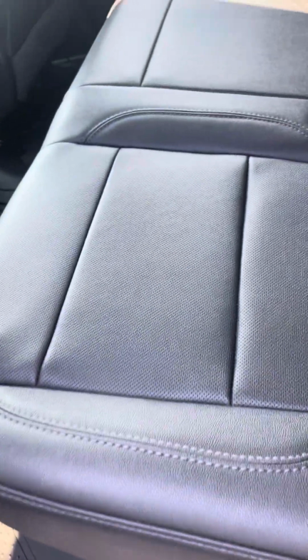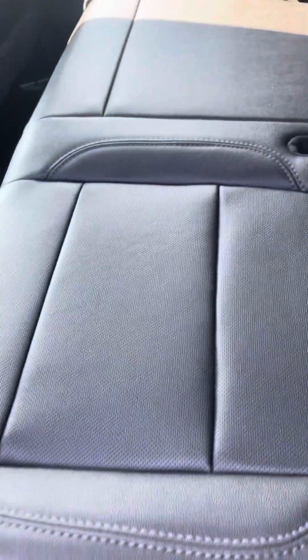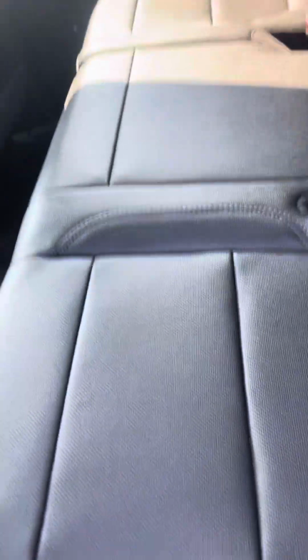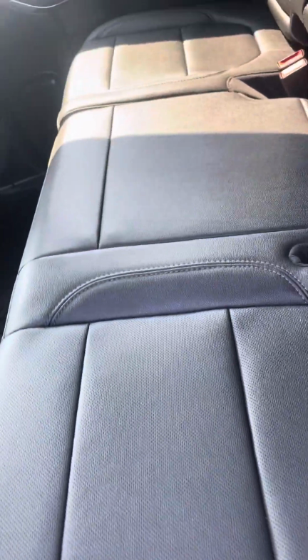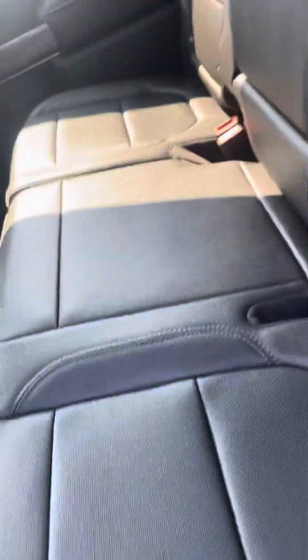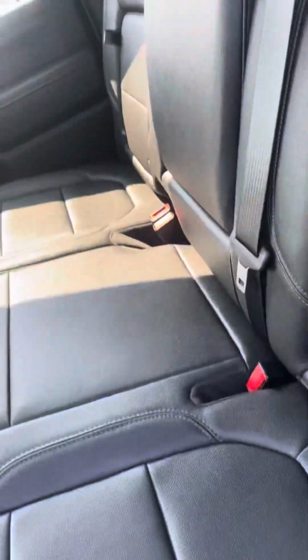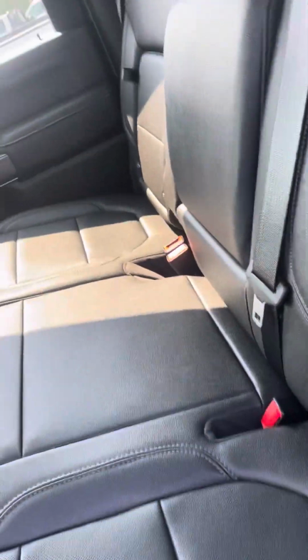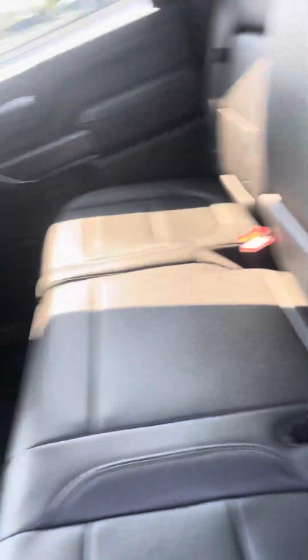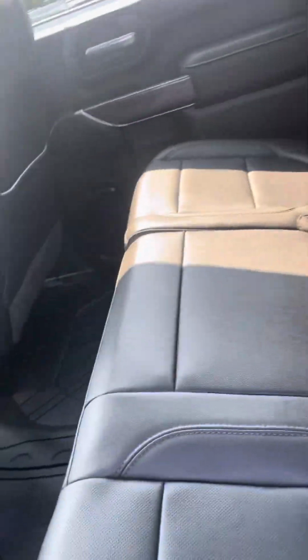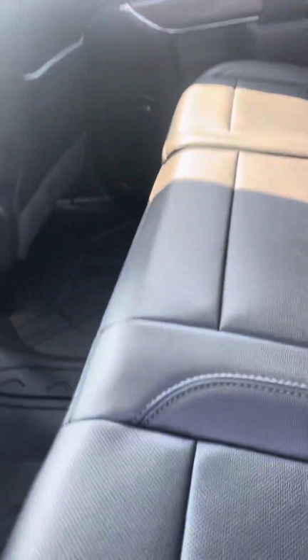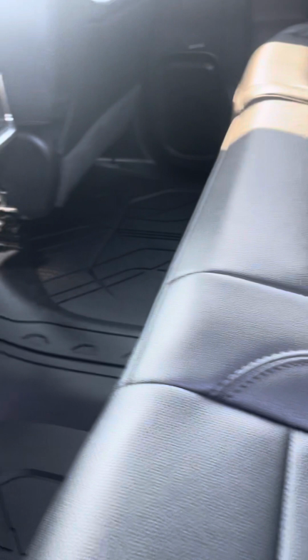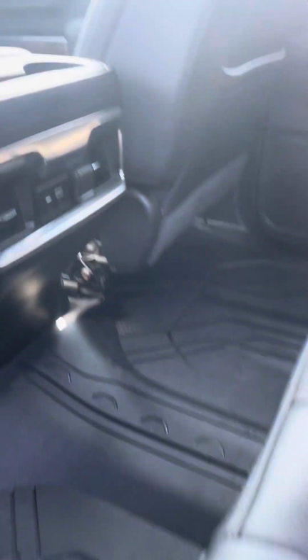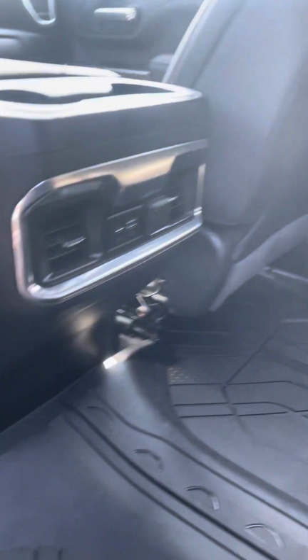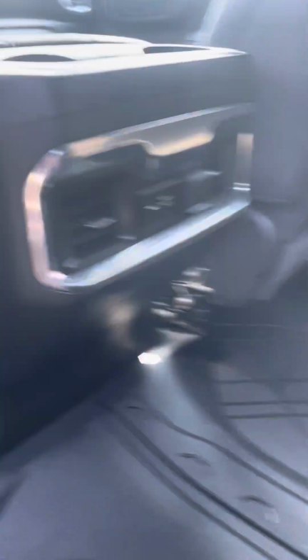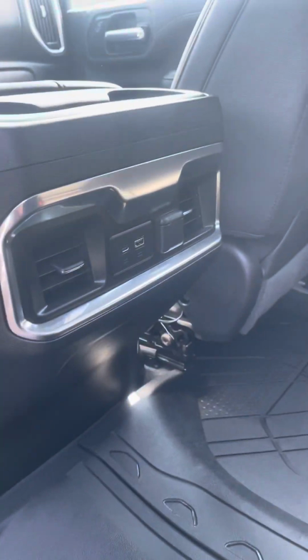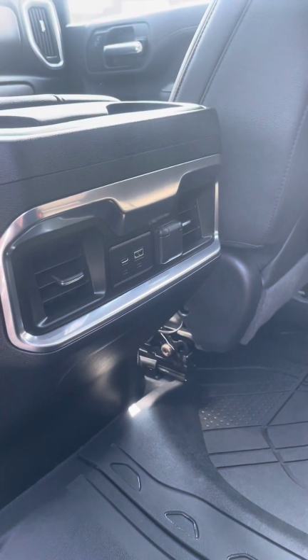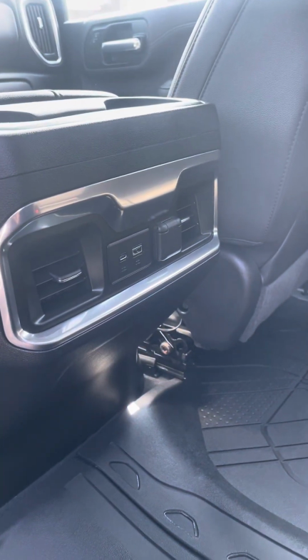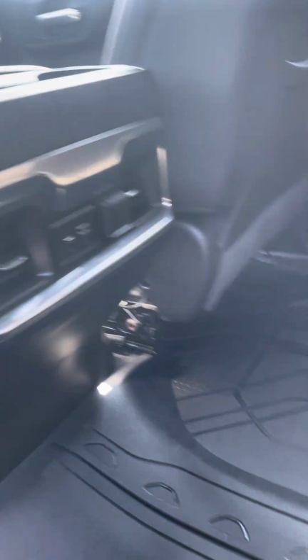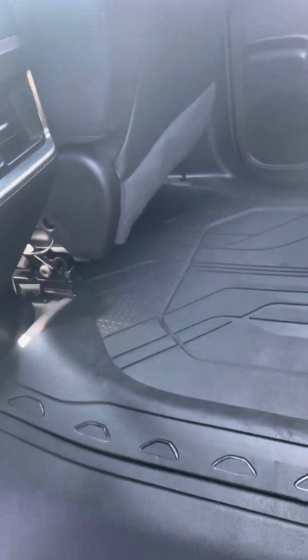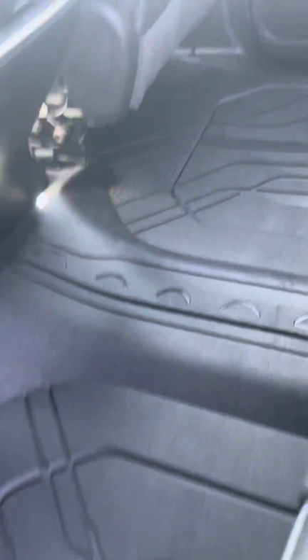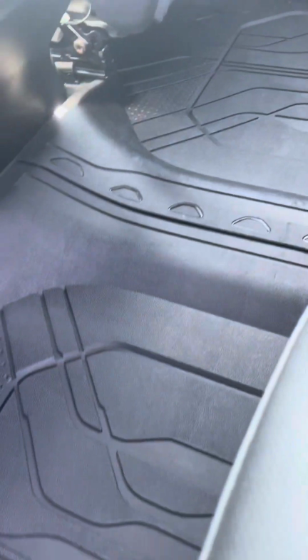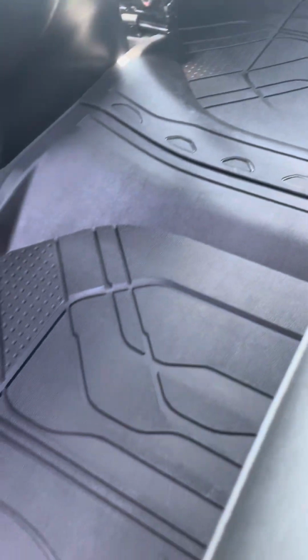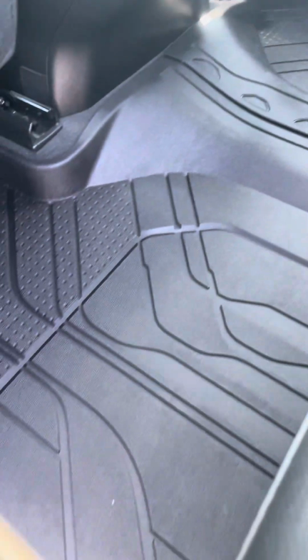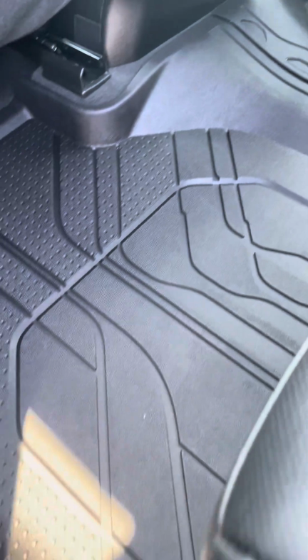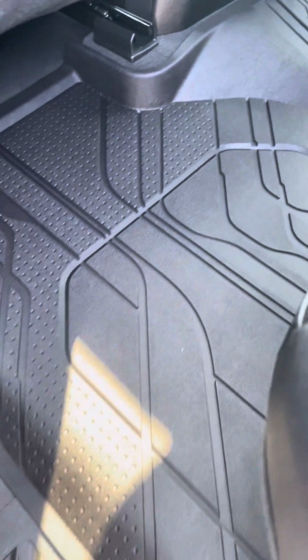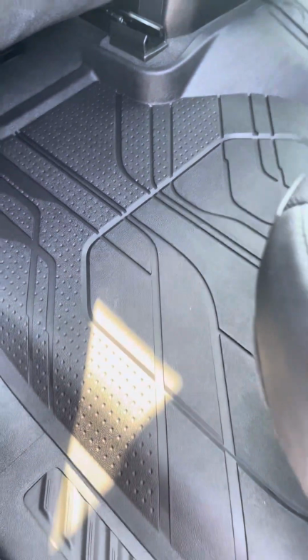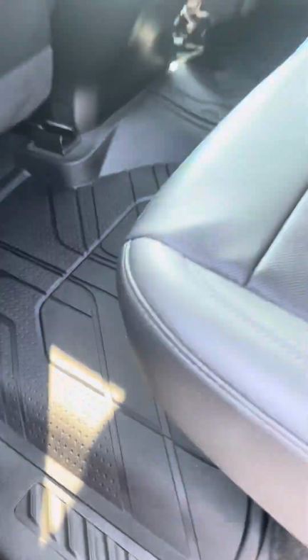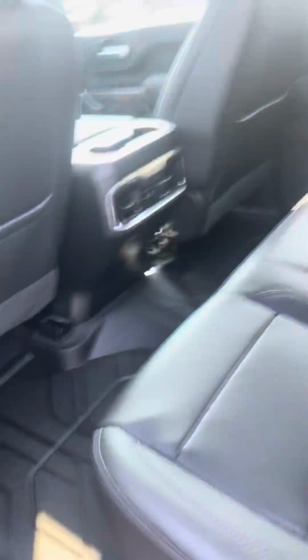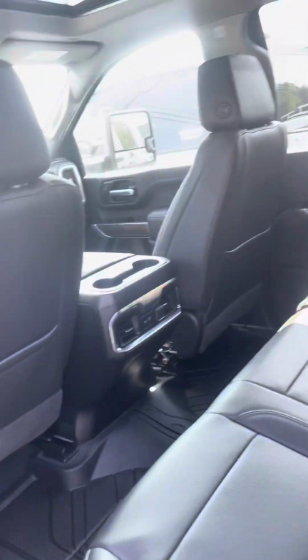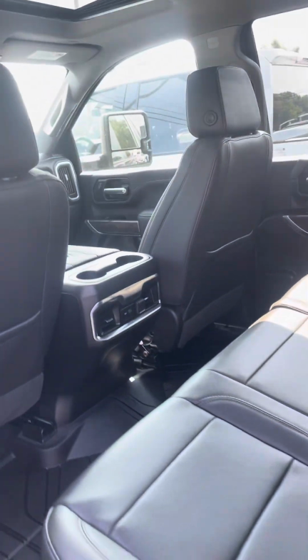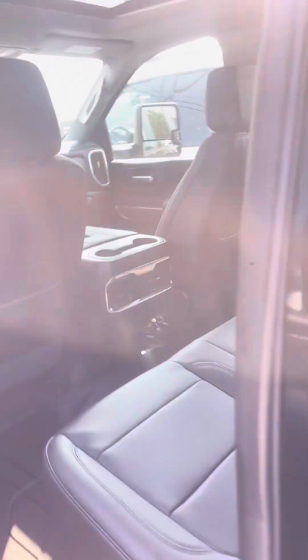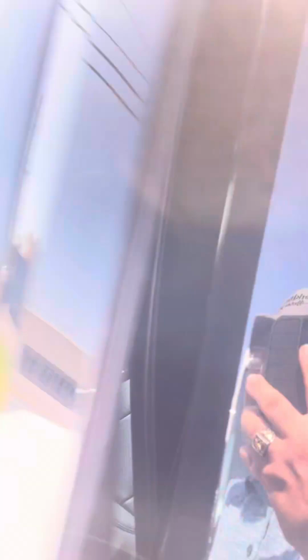Back seats look pristine. No smoke smells, no funny odors. Got rear air vents, charging ports, all-weather floor liners. Back end looks great.